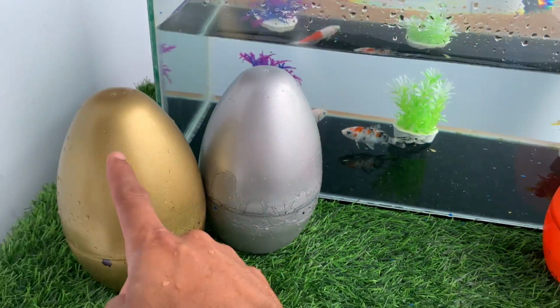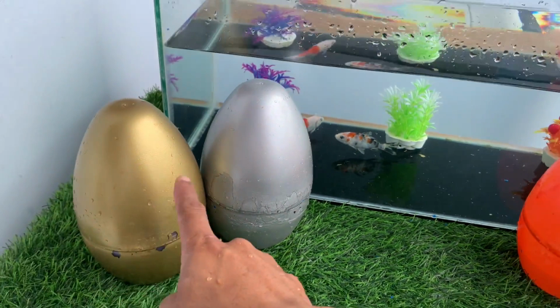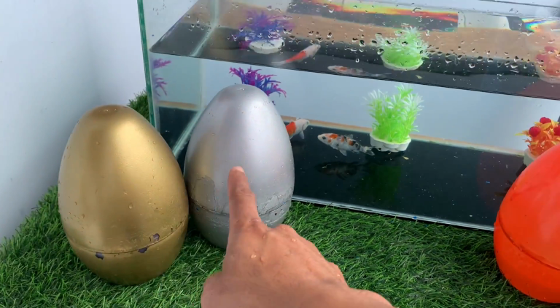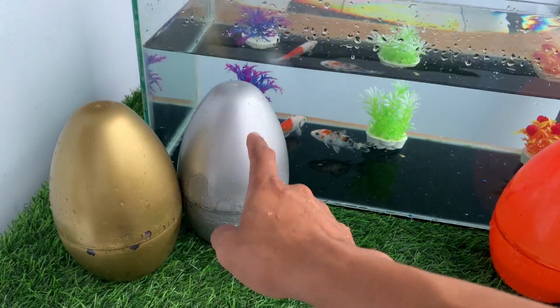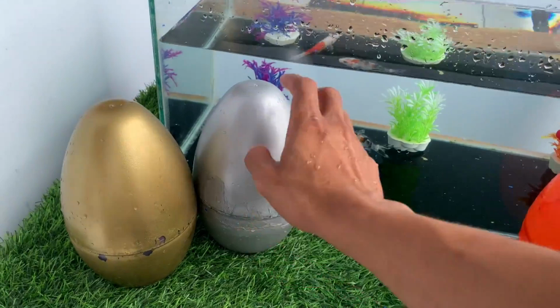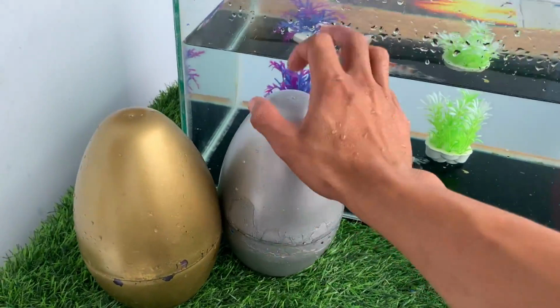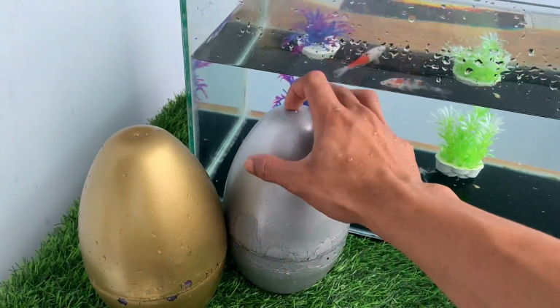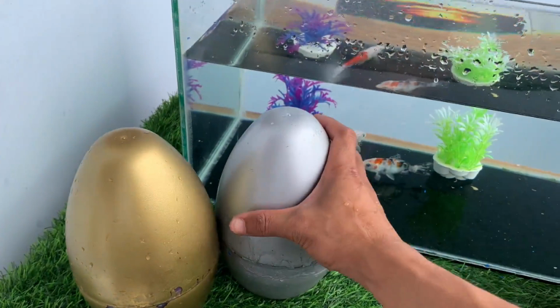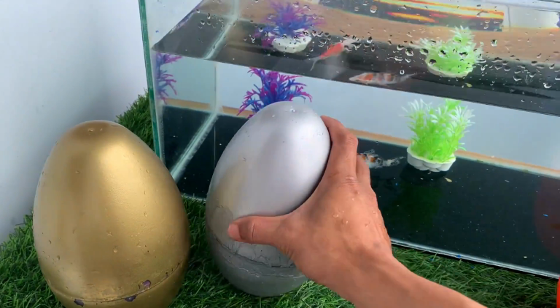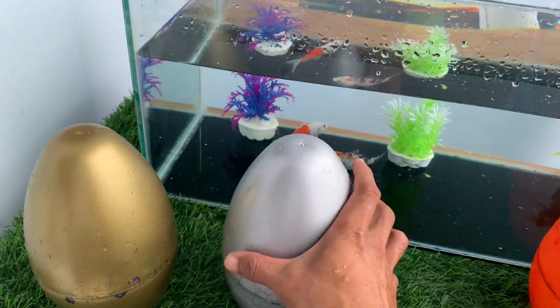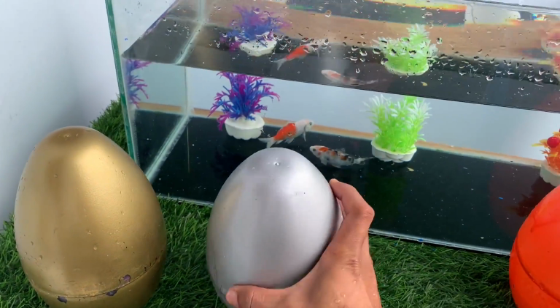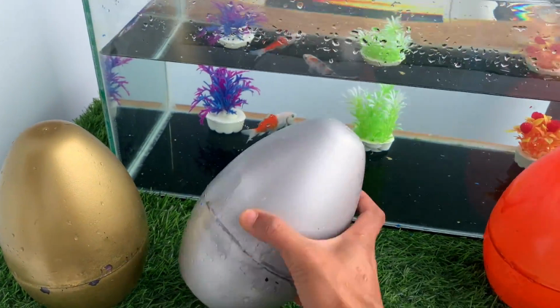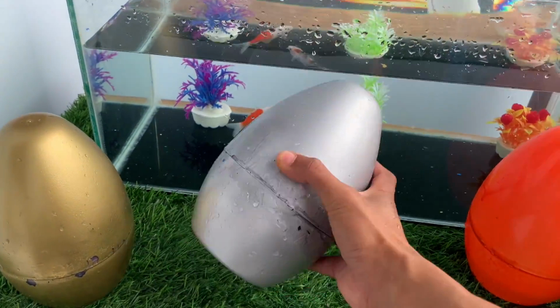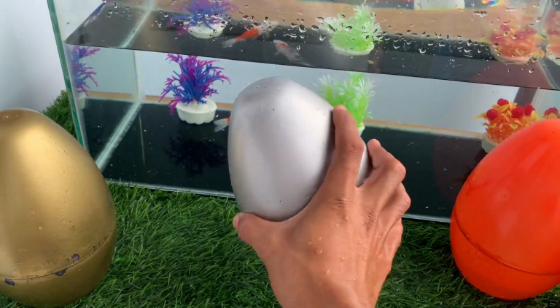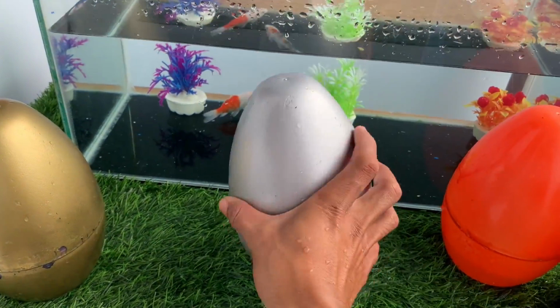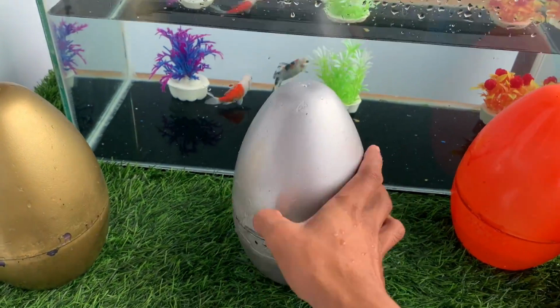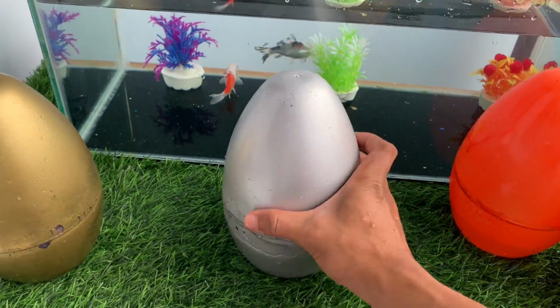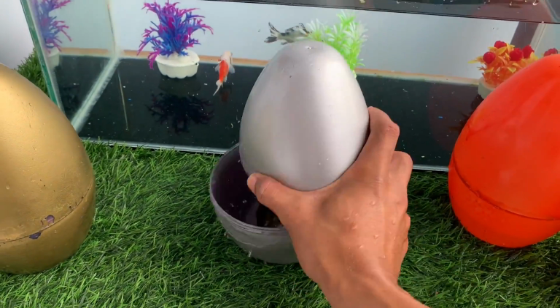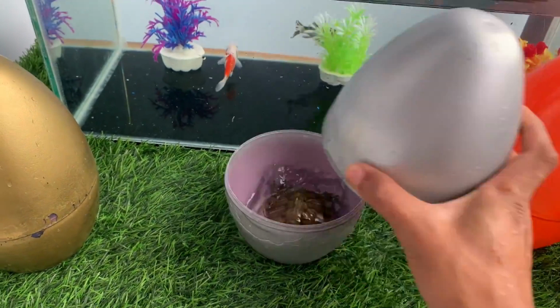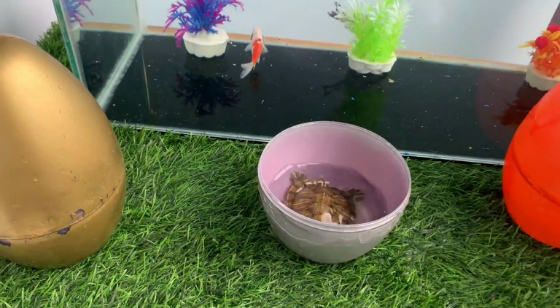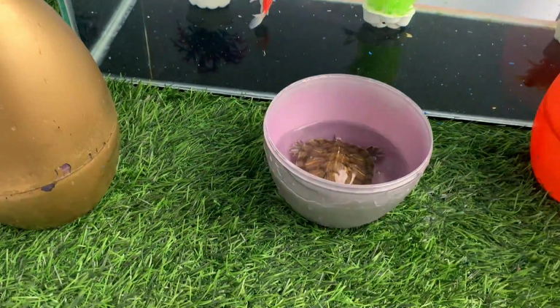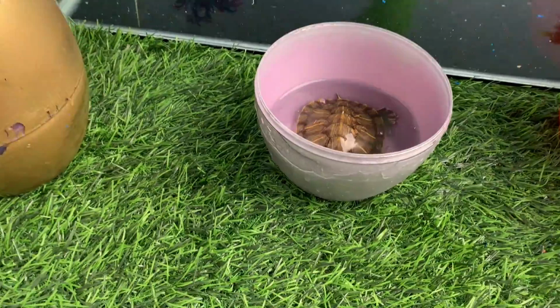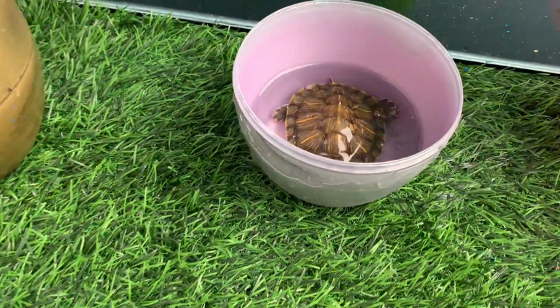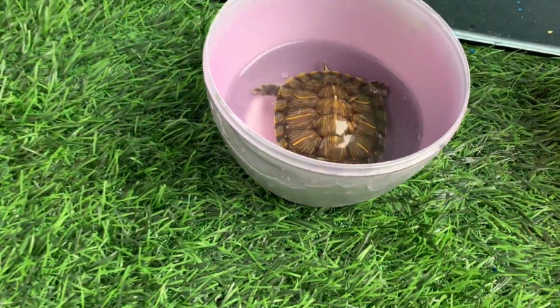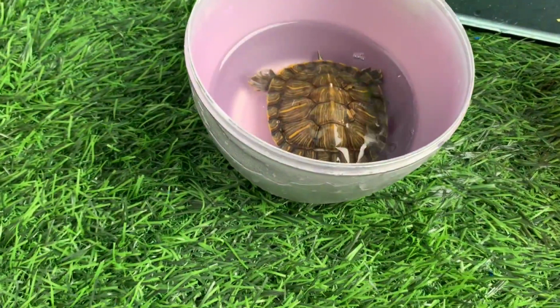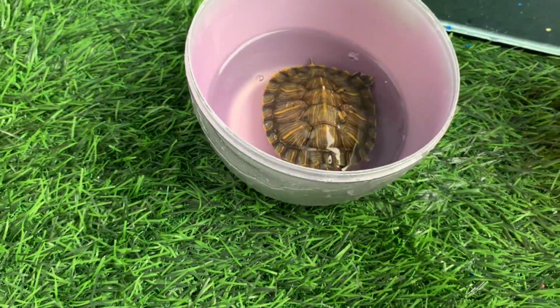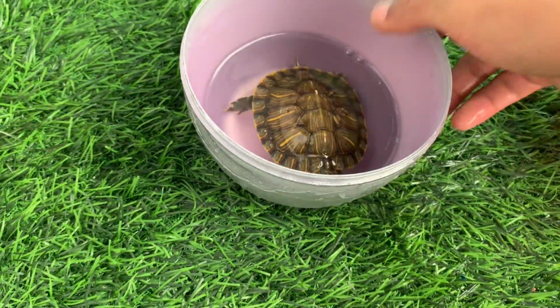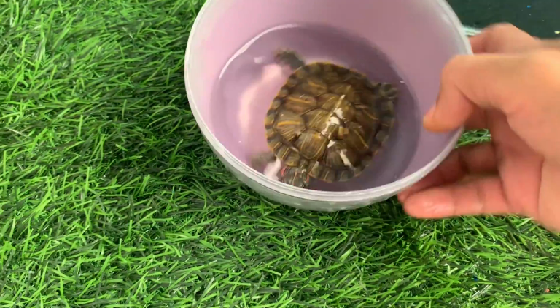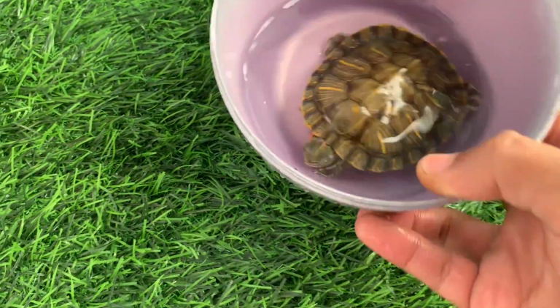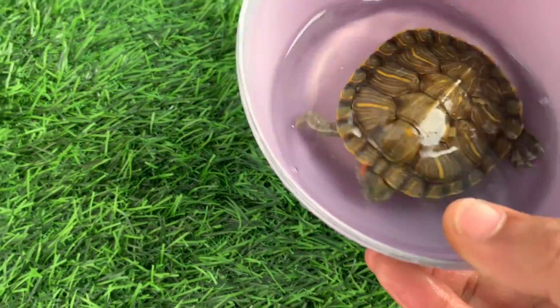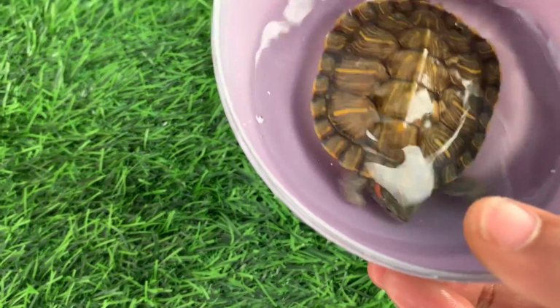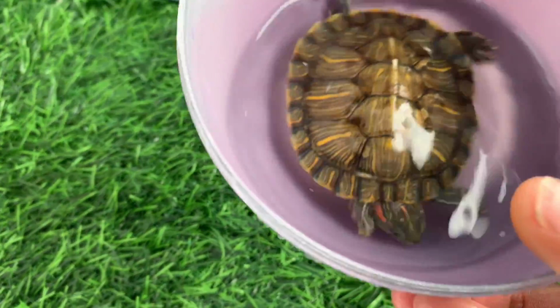Silver egg. Look at this, this is a turtle.